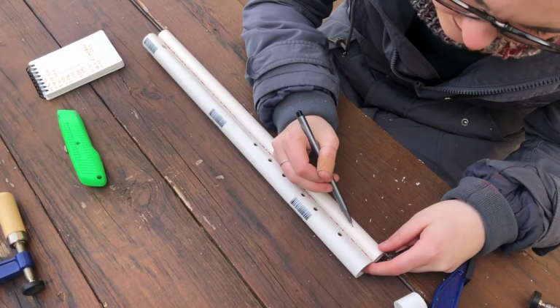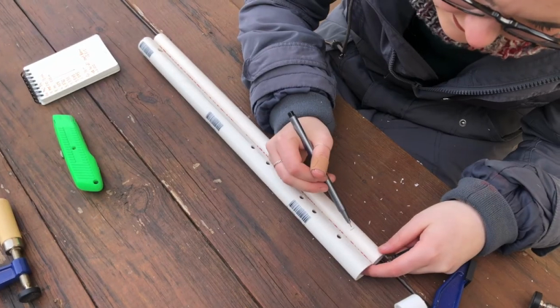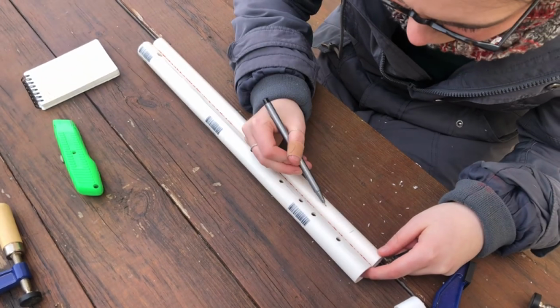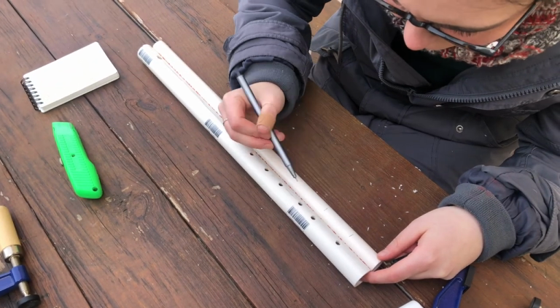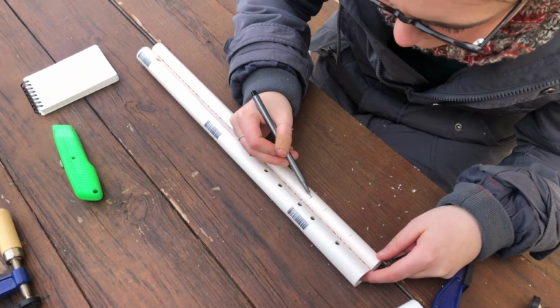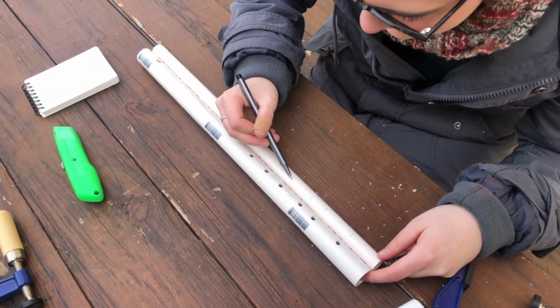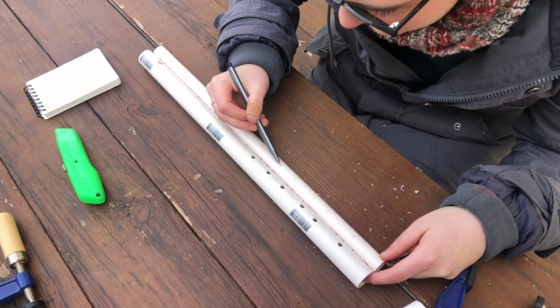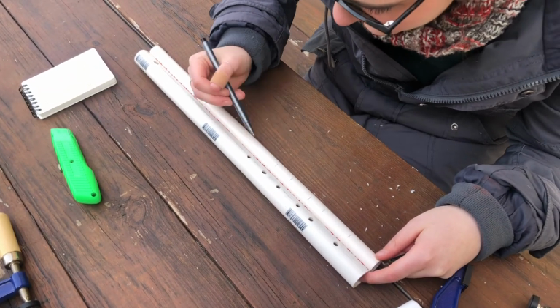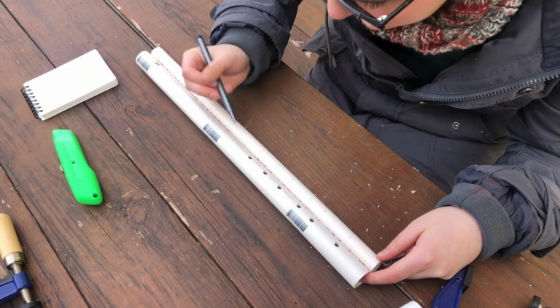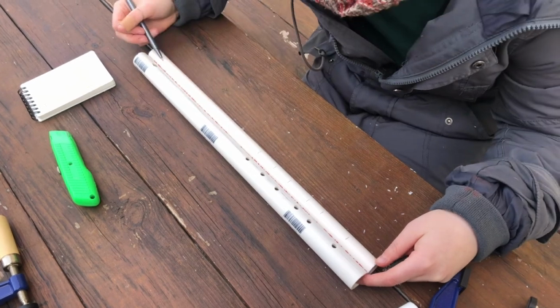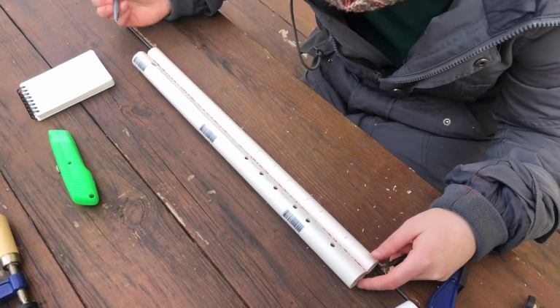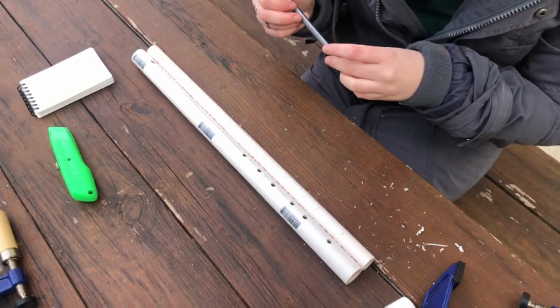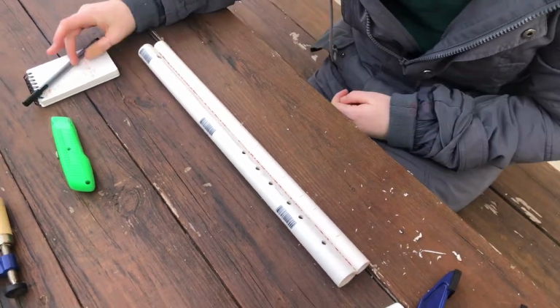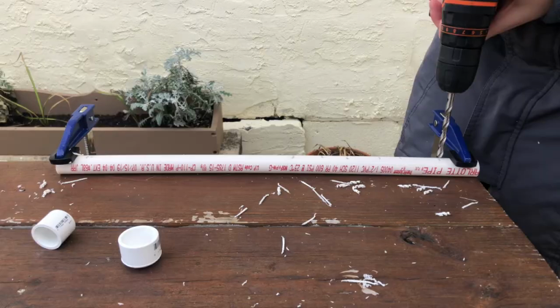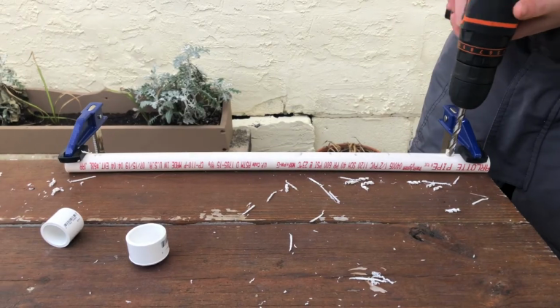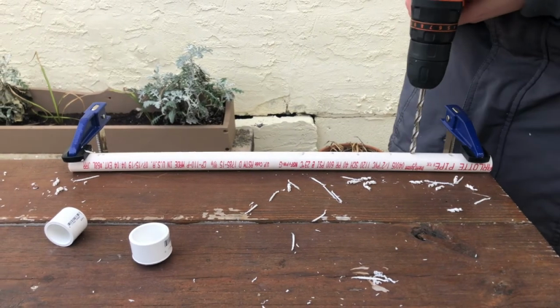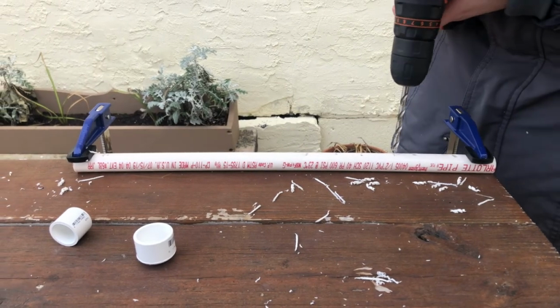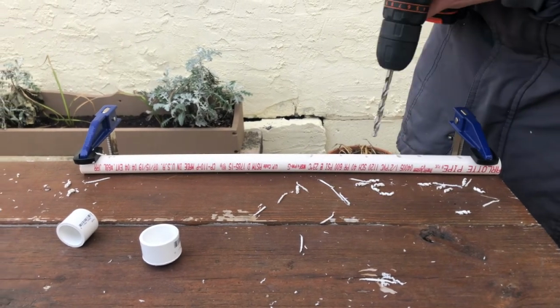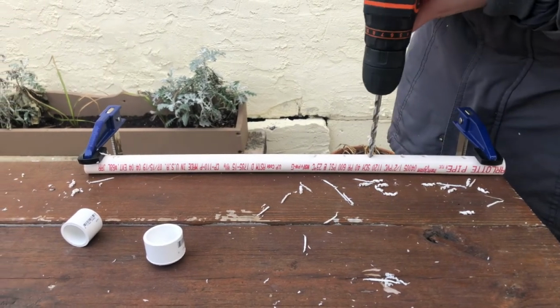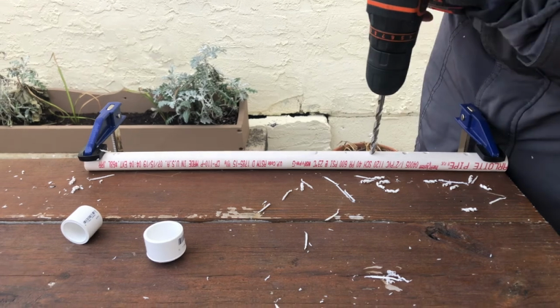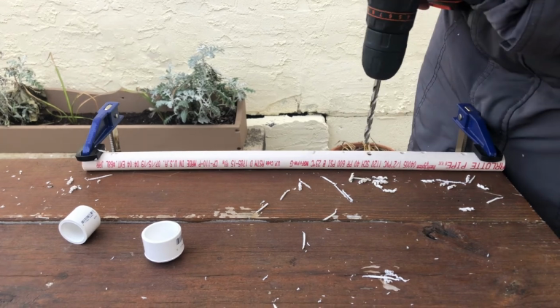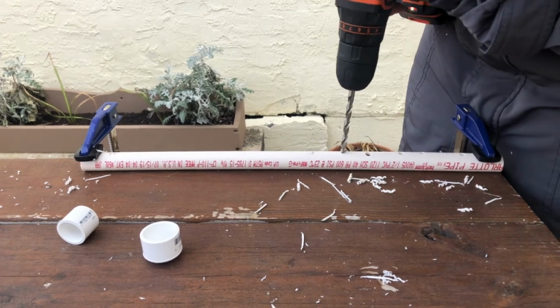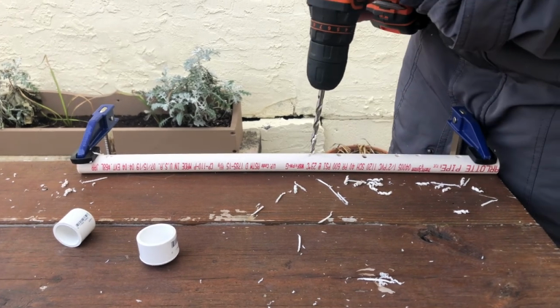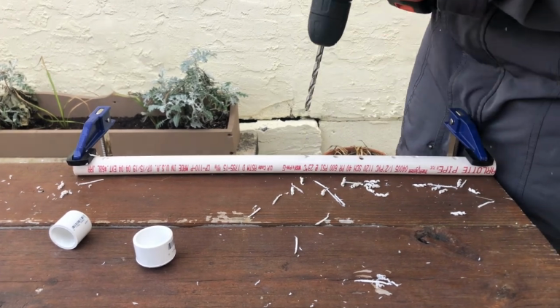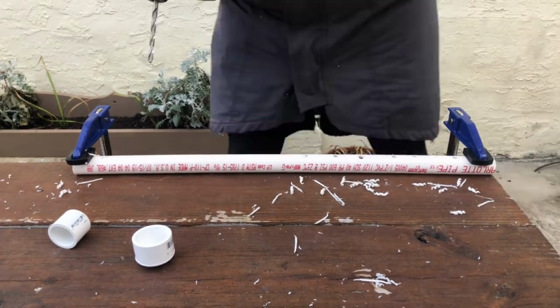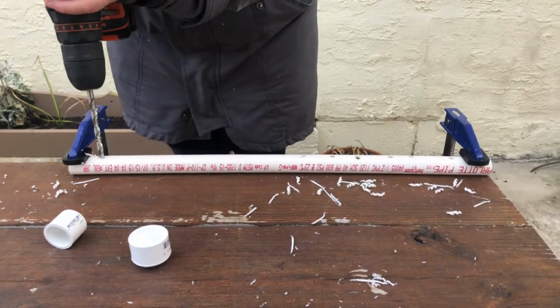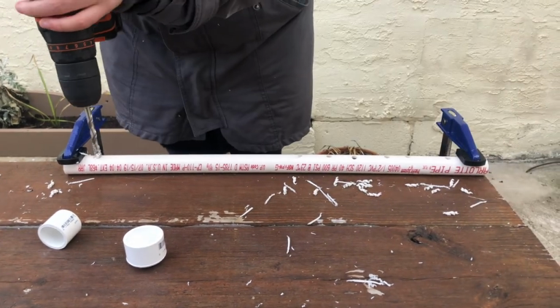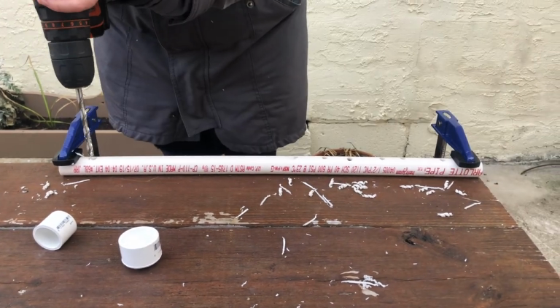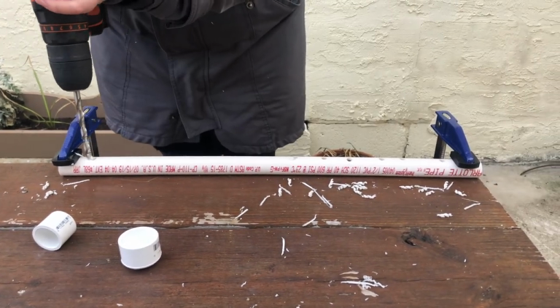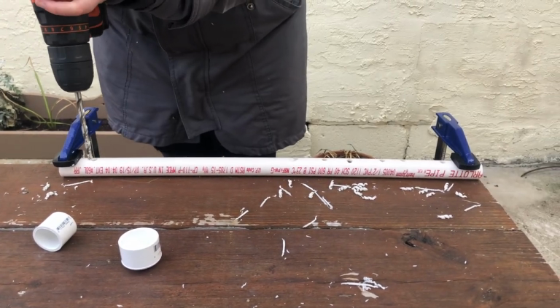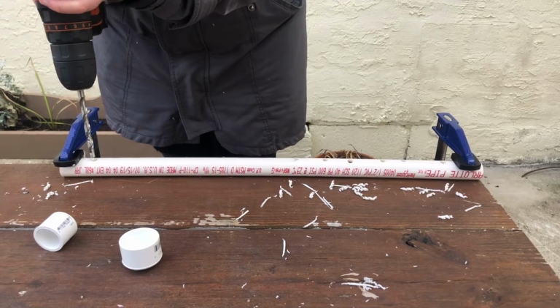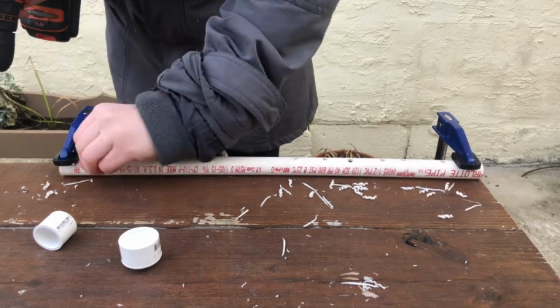For the second flute, the wall thickness was a tiny bit smaller, so technically each of the hole placements were different by a couple thousandths of an inch. But since we weren't drilling with that much precision in the first place, I just copied the hole placement from the first flute.